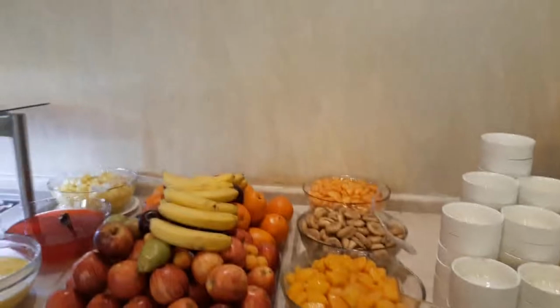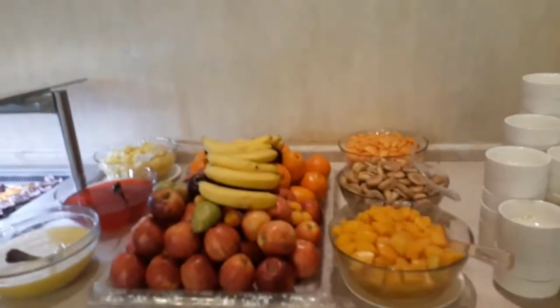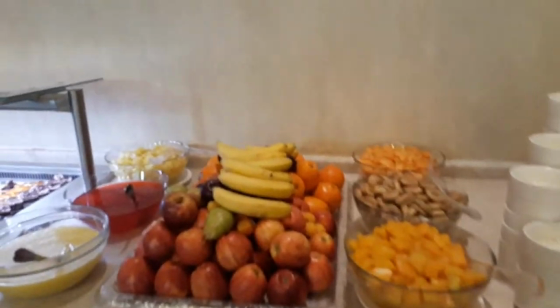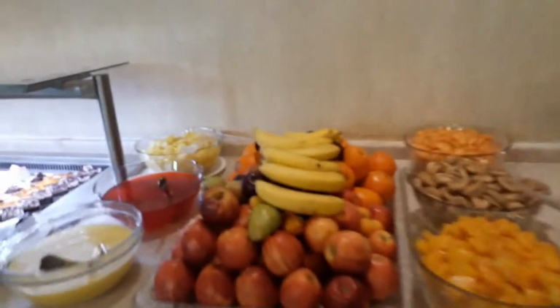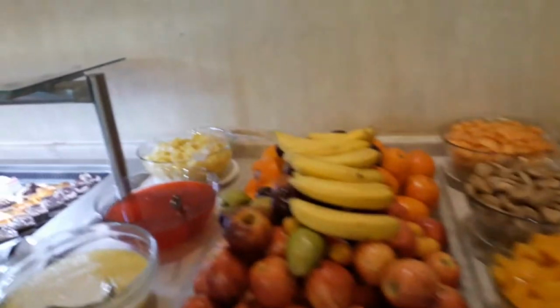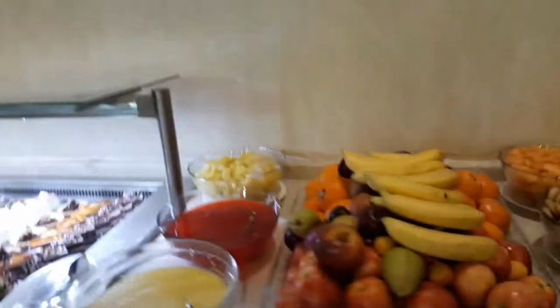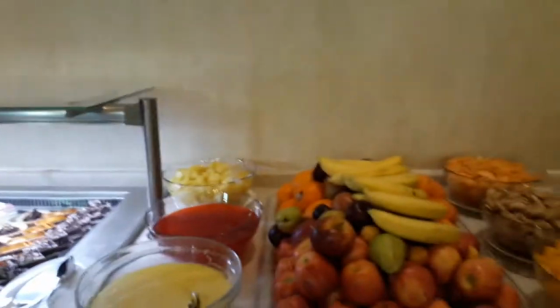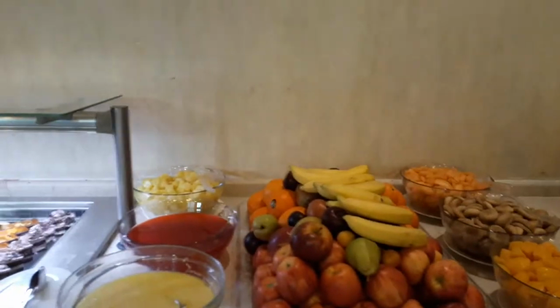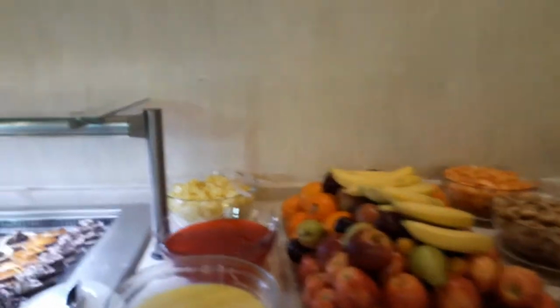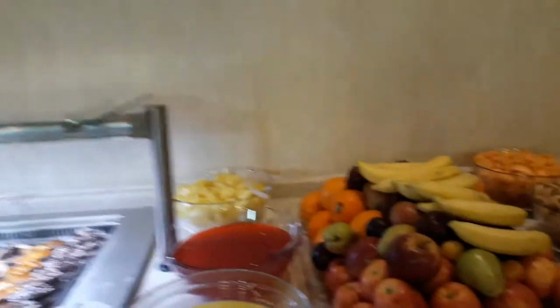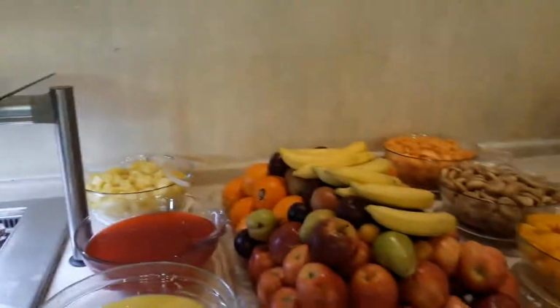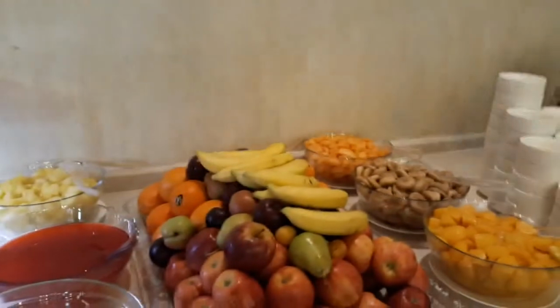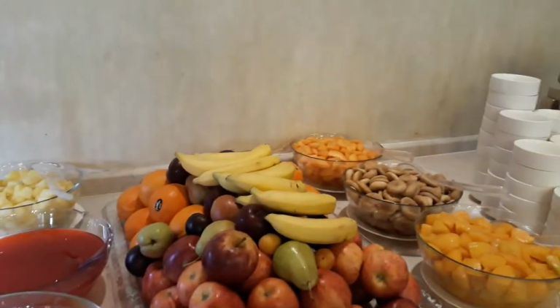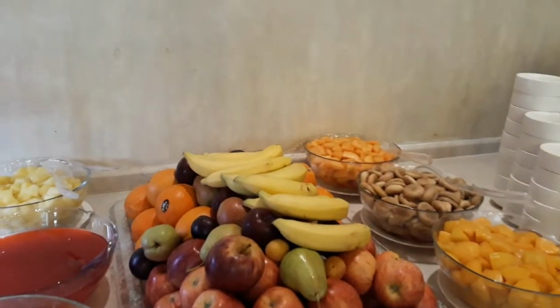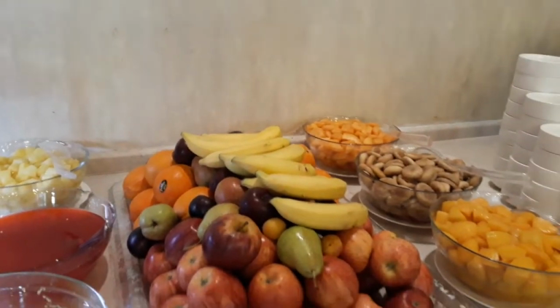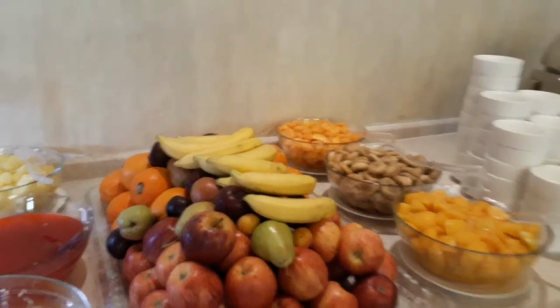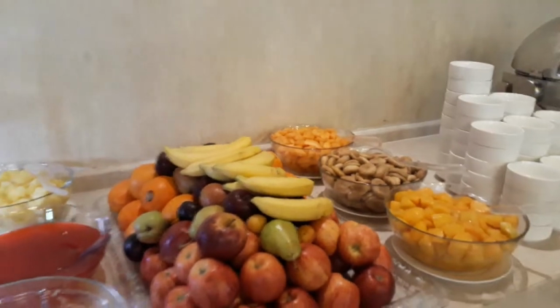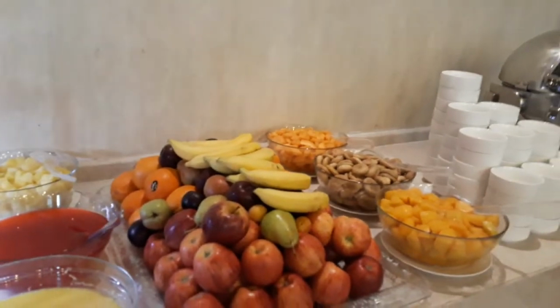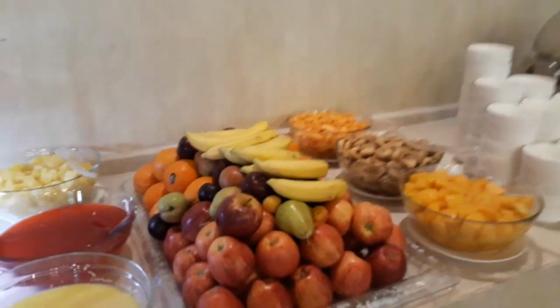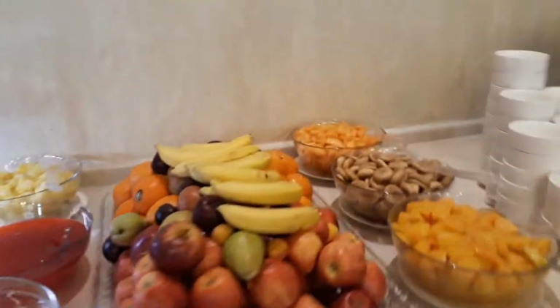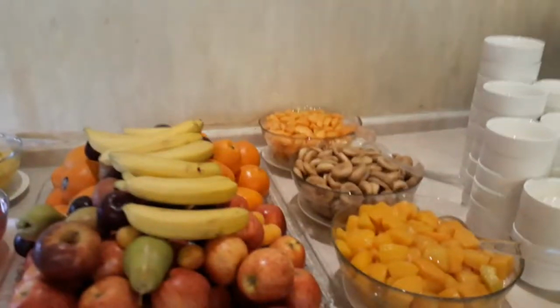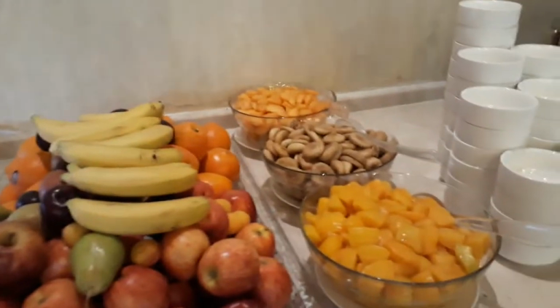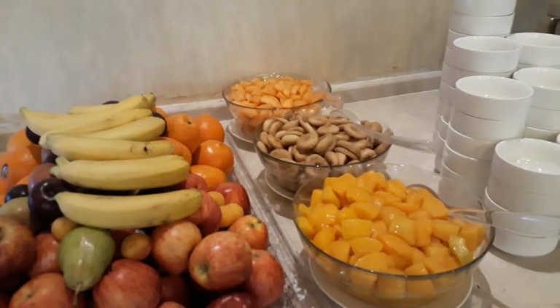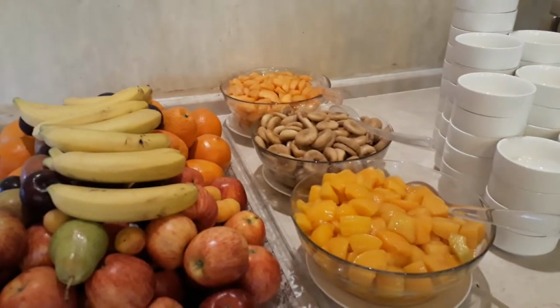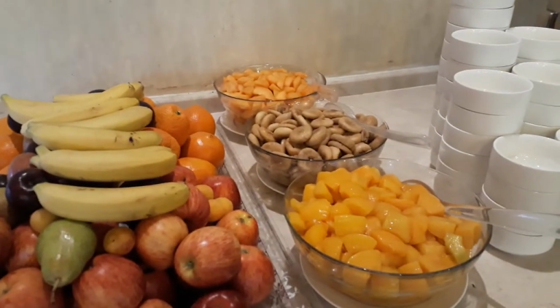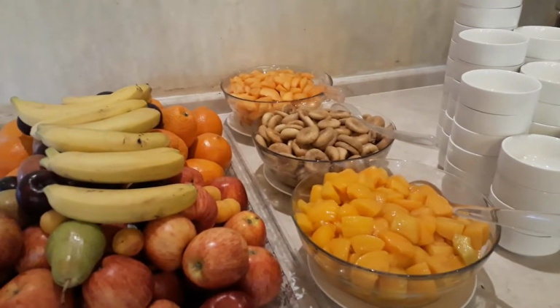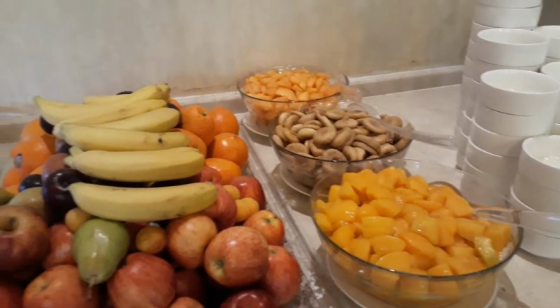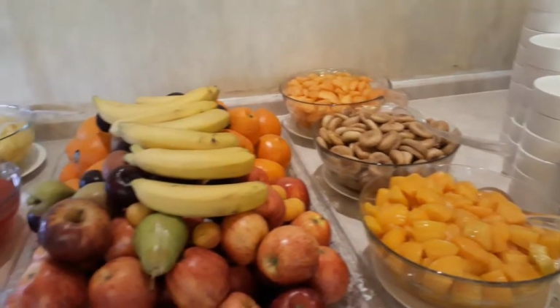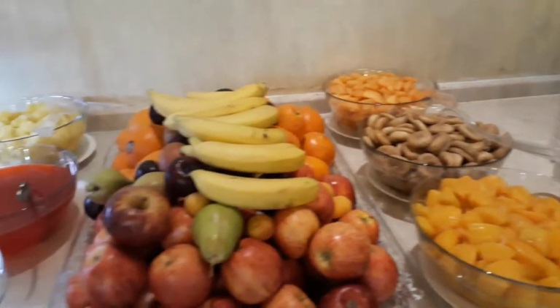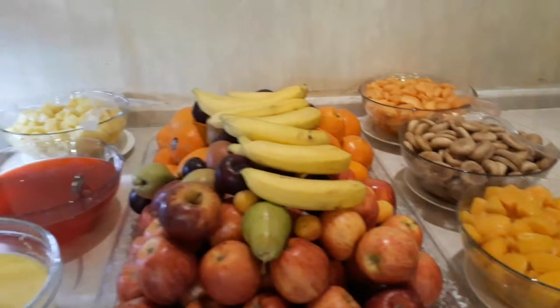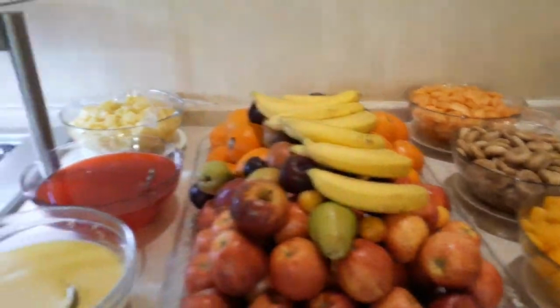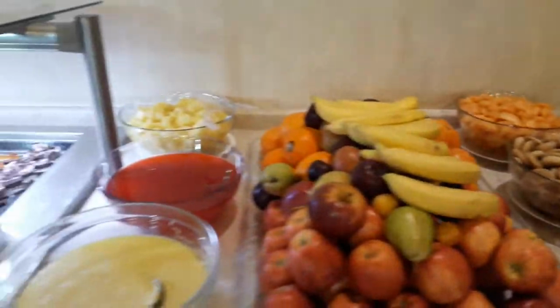This is our Peshti Buffet. During Ramzan you can see fruits, all types of fruits, figs, all fruits.